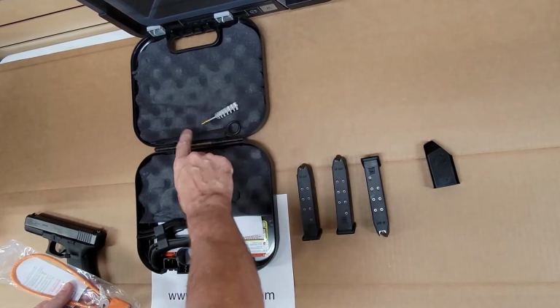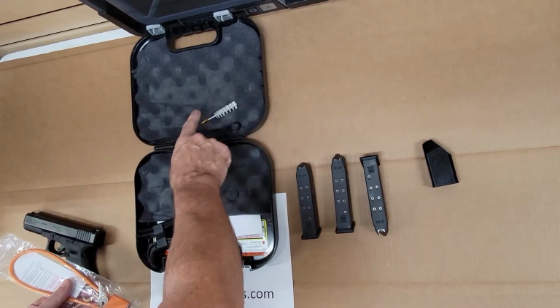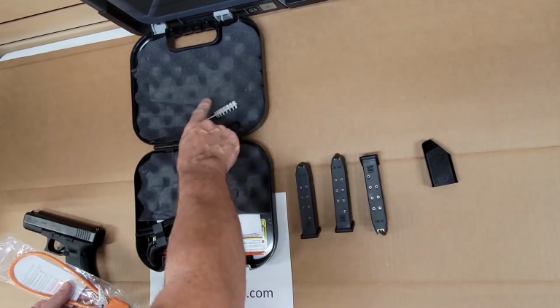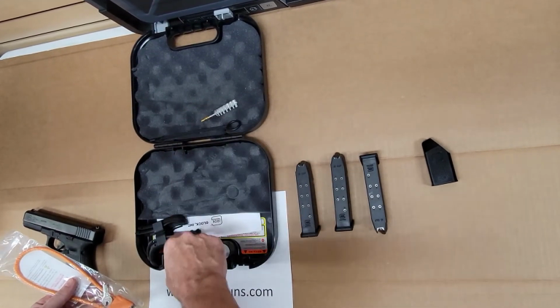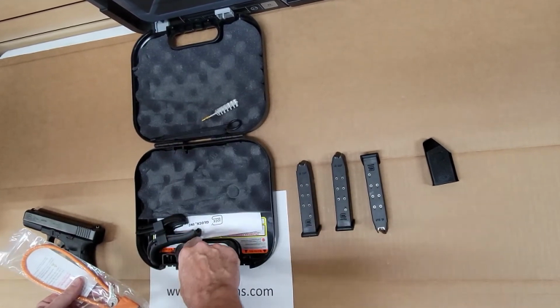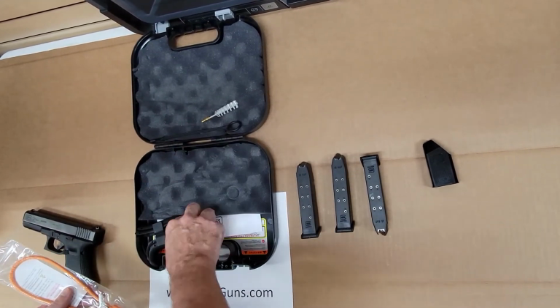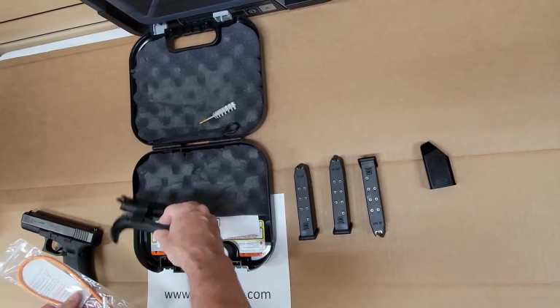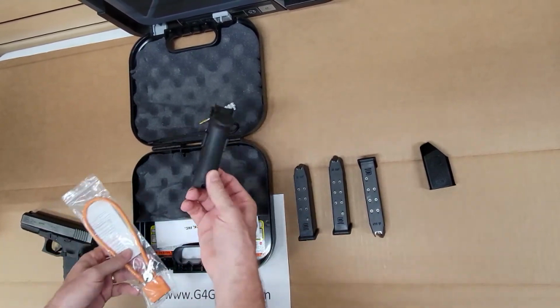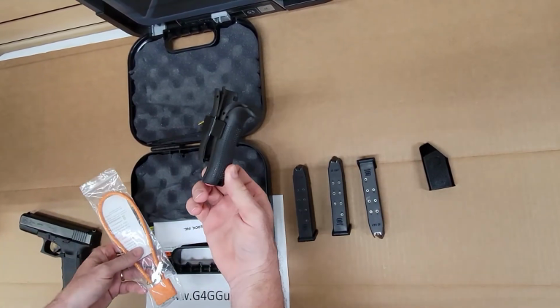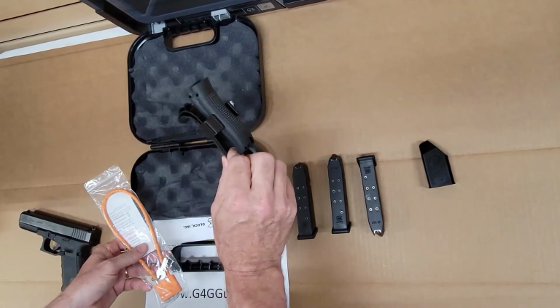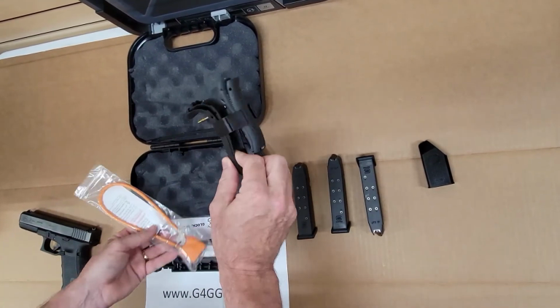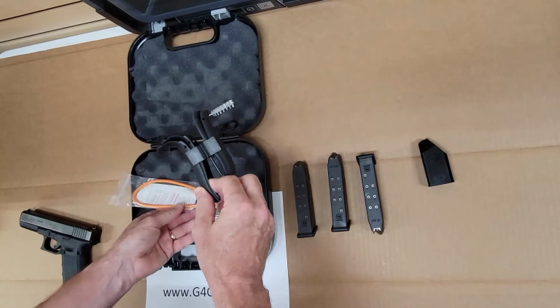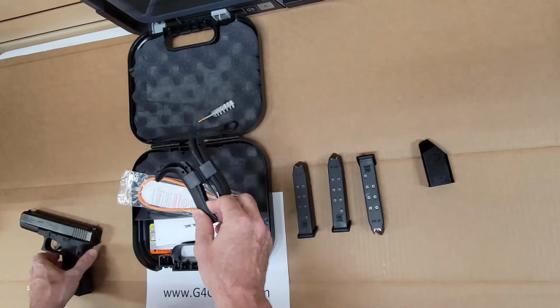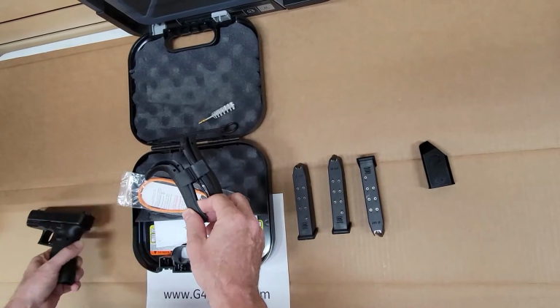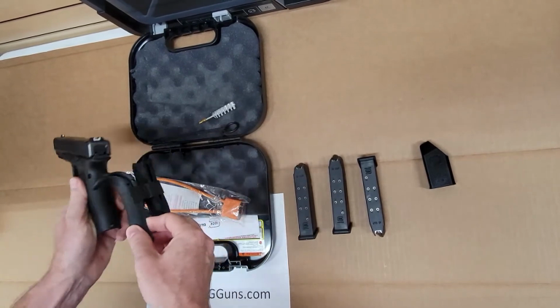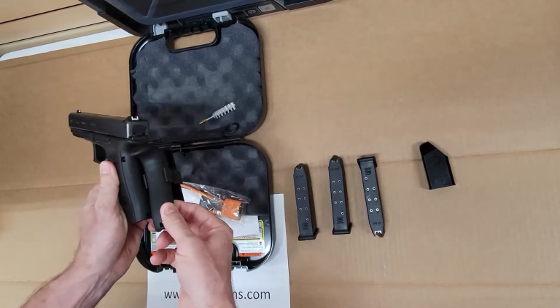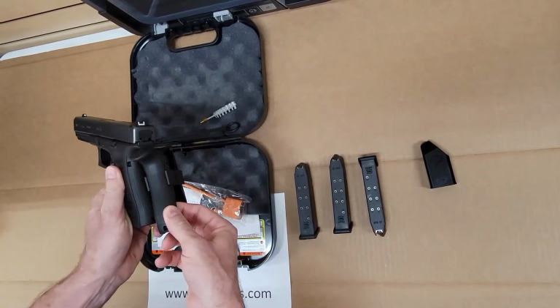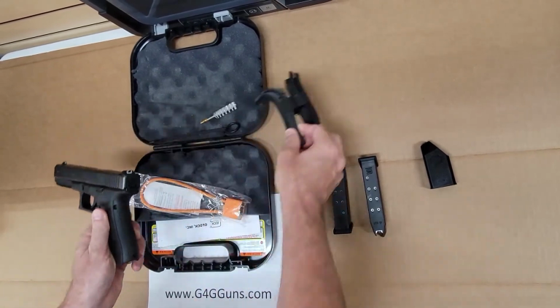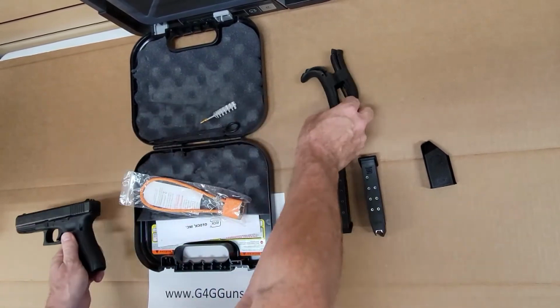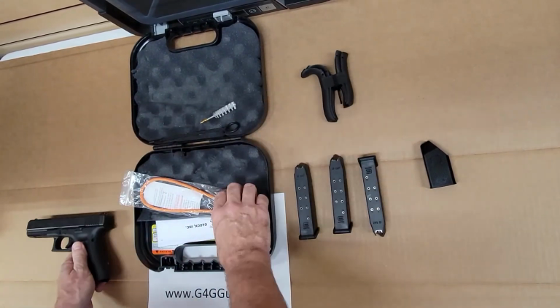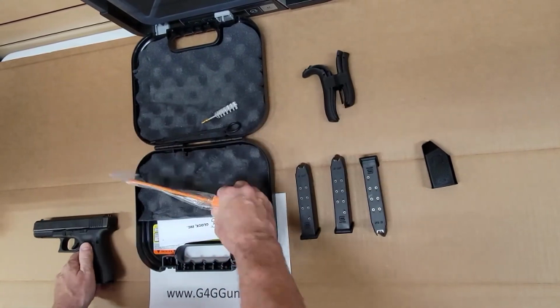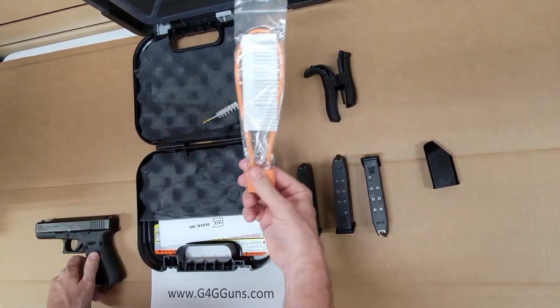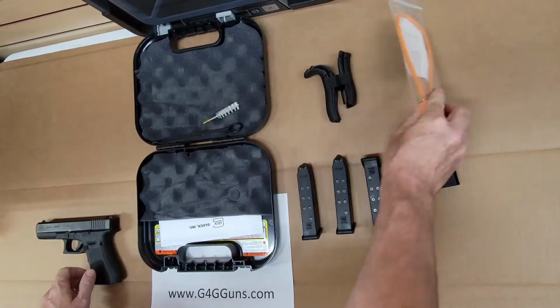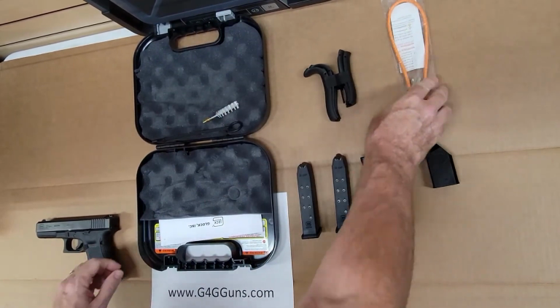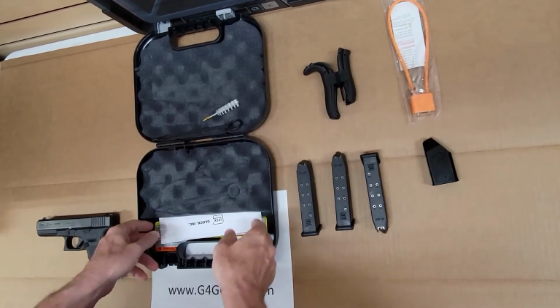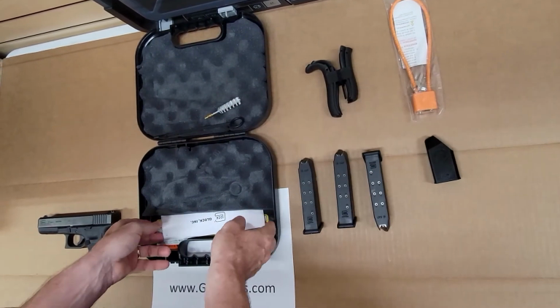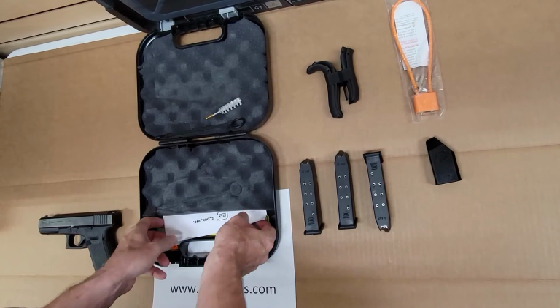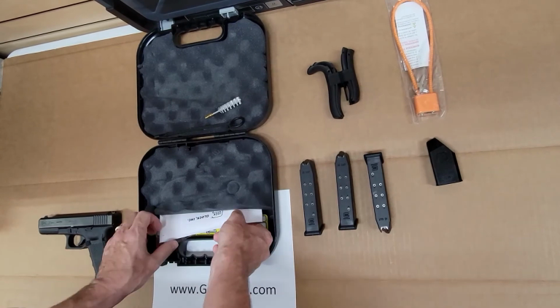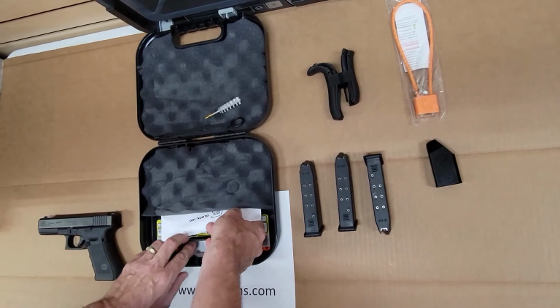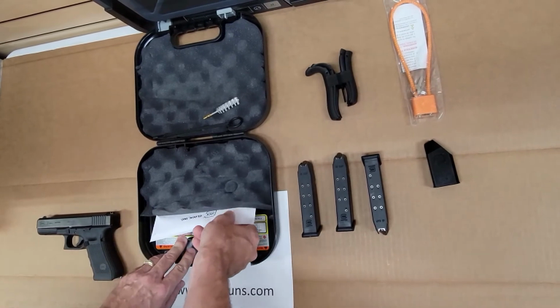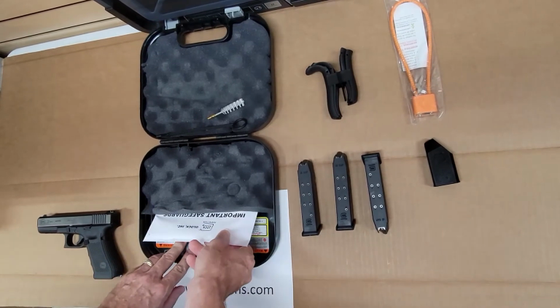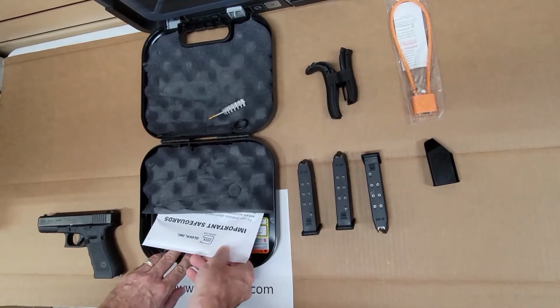Cleaning rod and brush. Additional back straps so you can change the size of the handle. All of our paperwork is tucked underneath here.